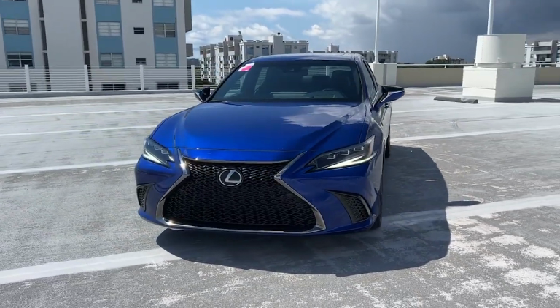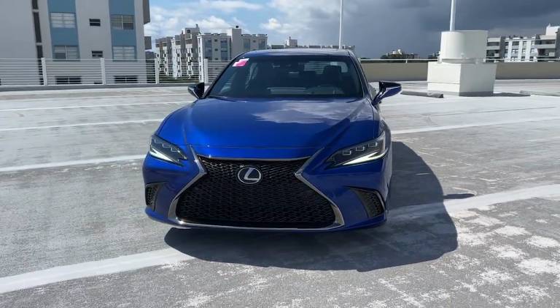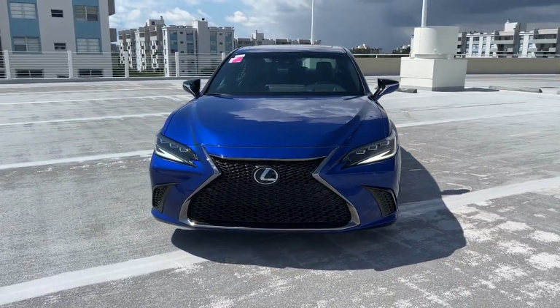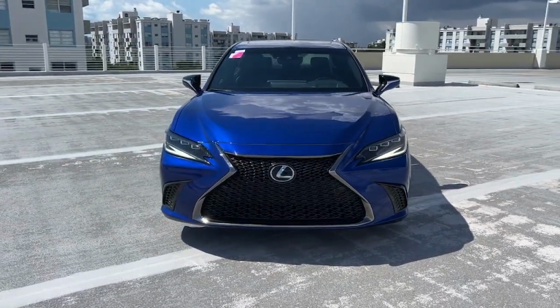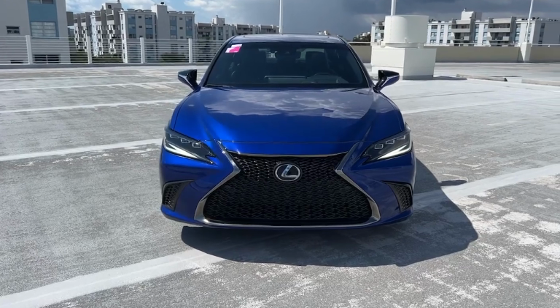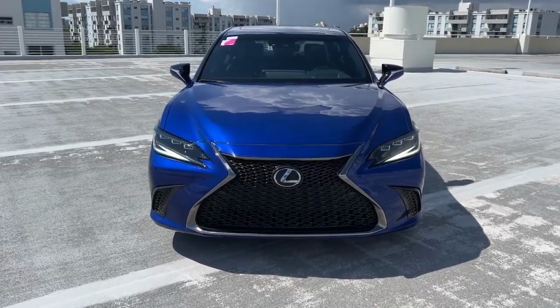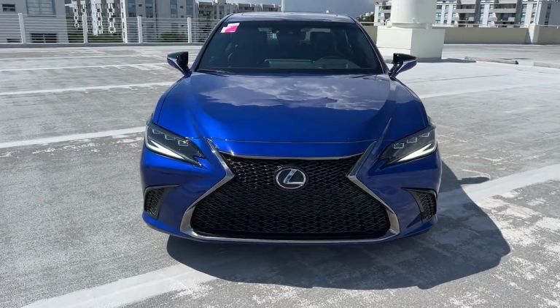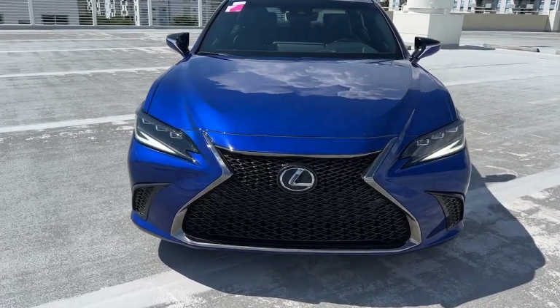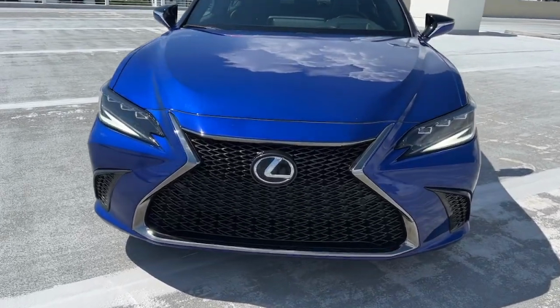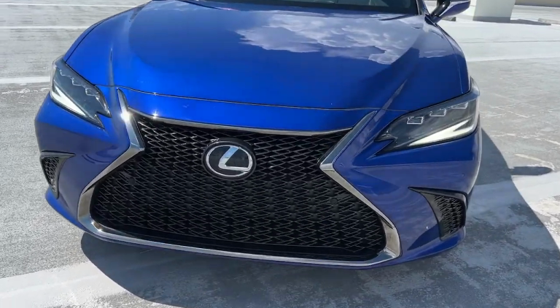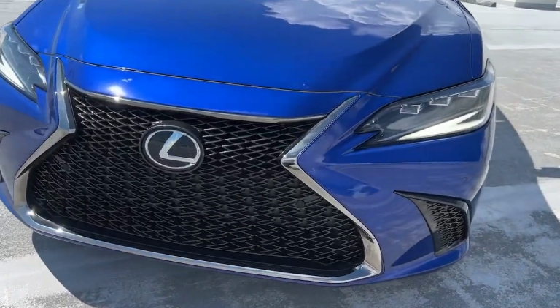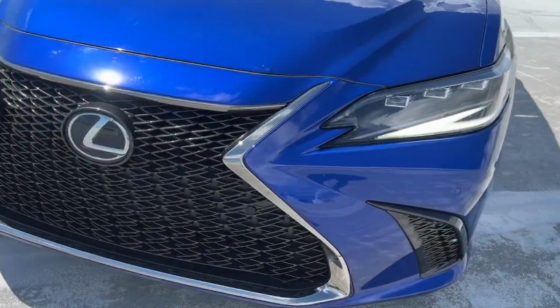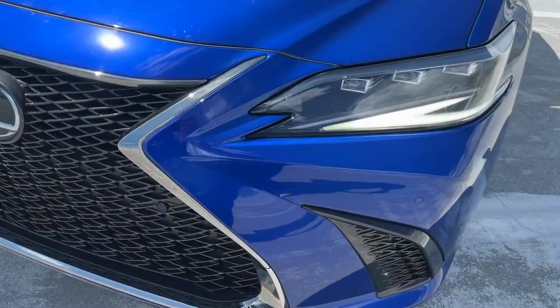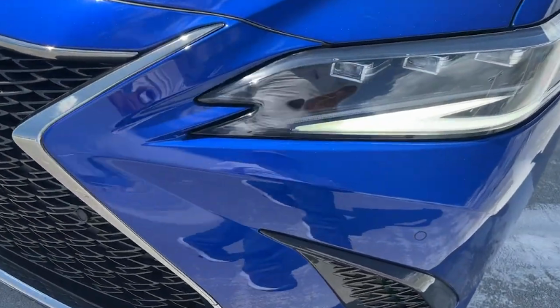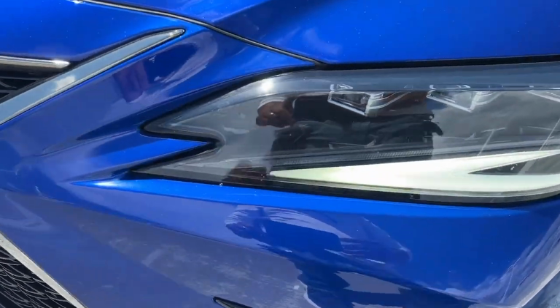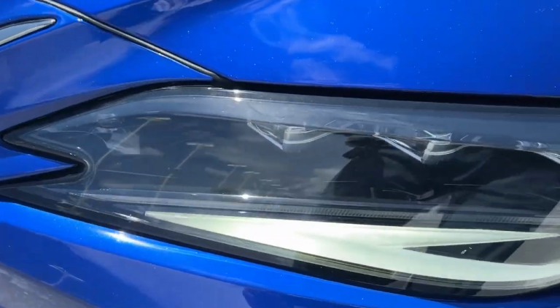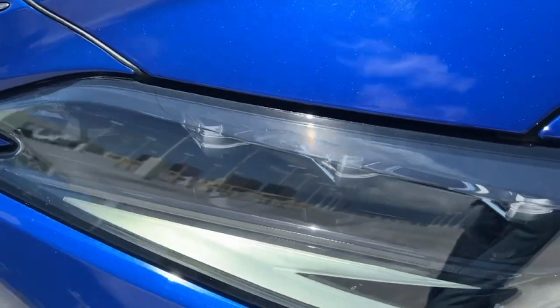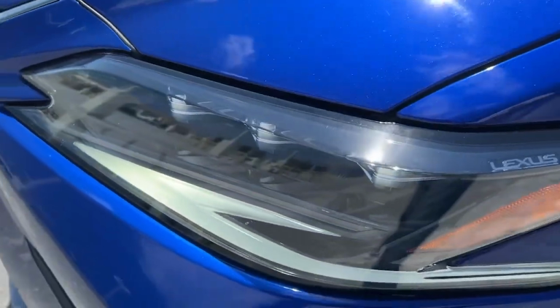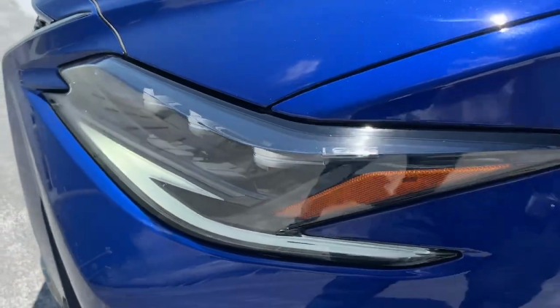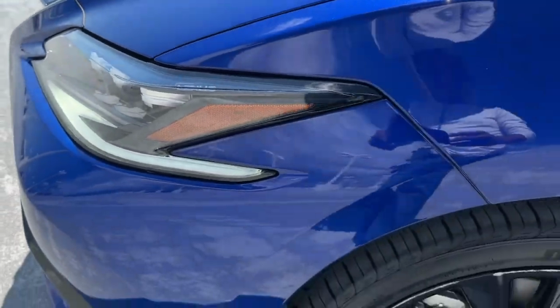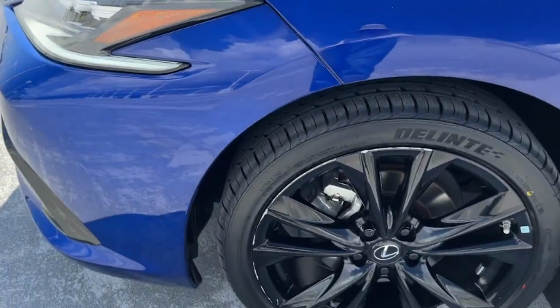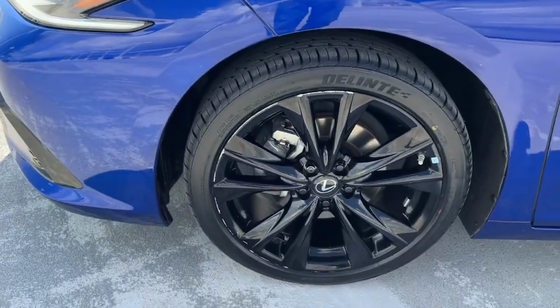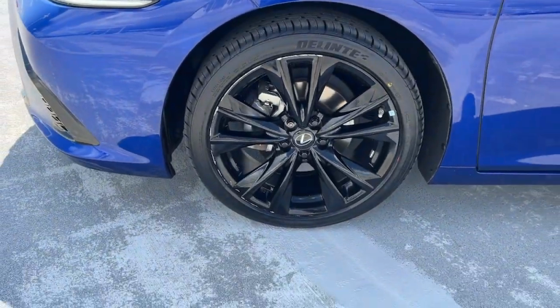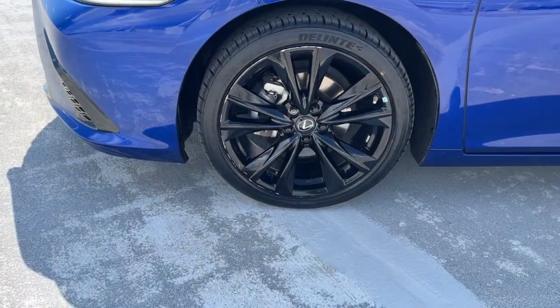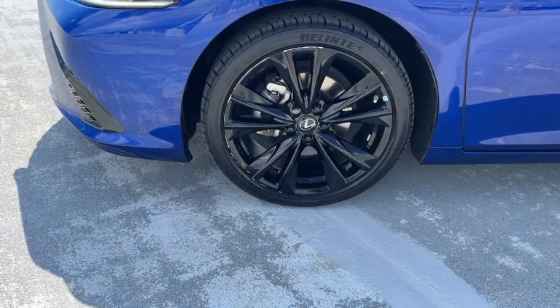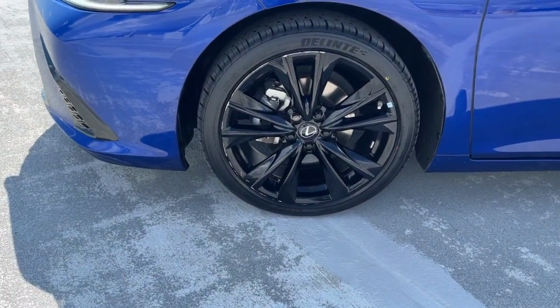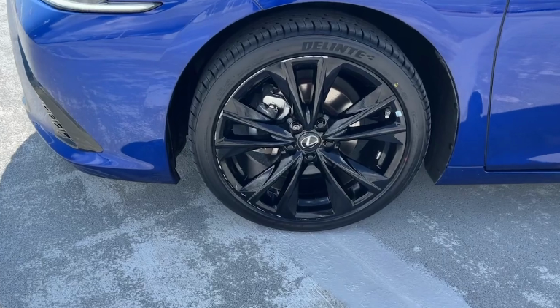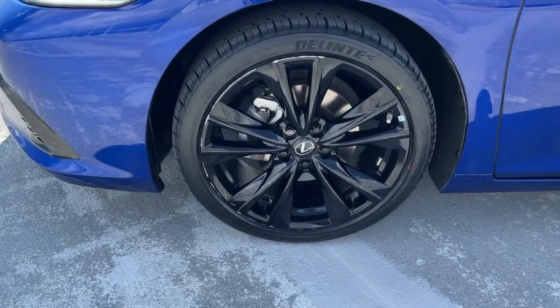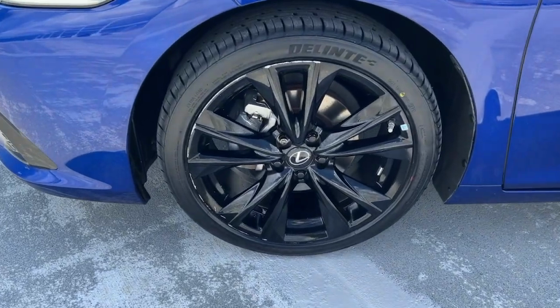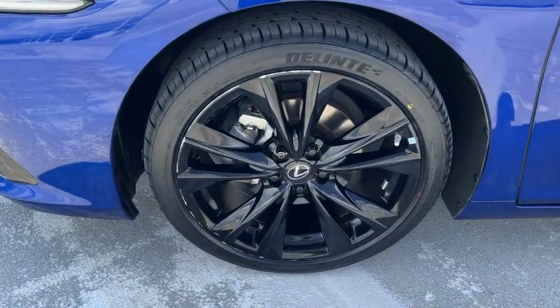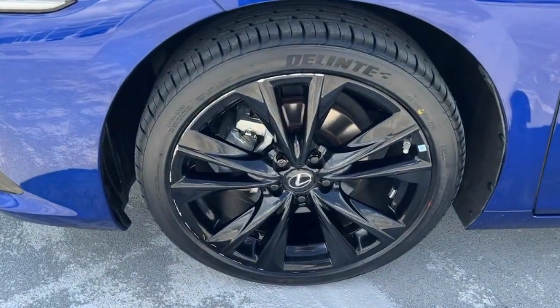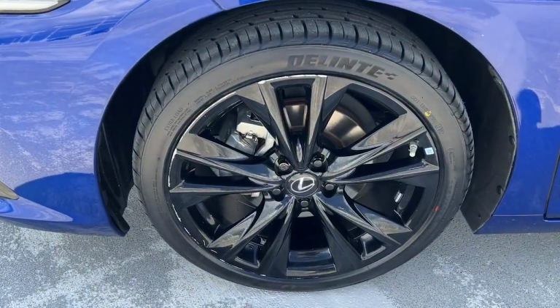Heated steering wheel, heated and/or cooled front seats, Apple CarPlay and/or Android Auto, wireless charging station, moonroof, keyless entry, heated driver's seat, satellite radio, power passenger seat, heated mirrors.